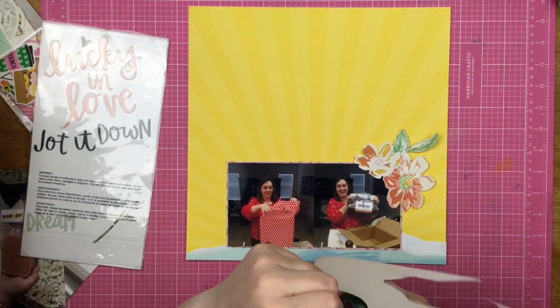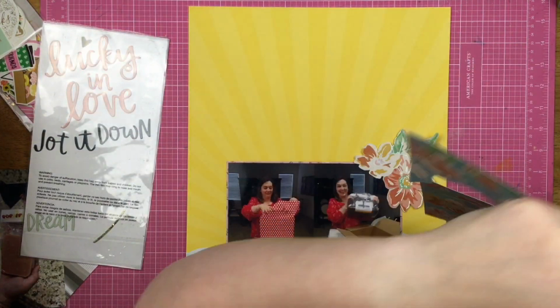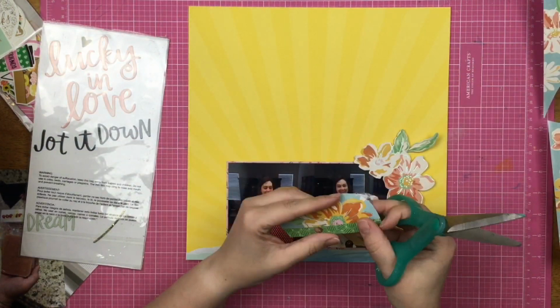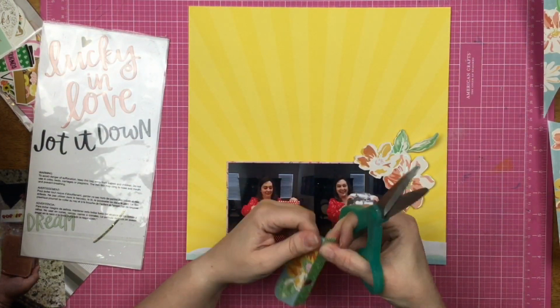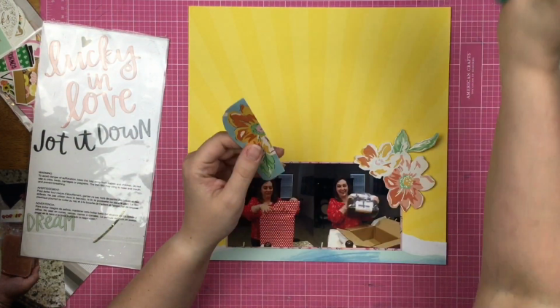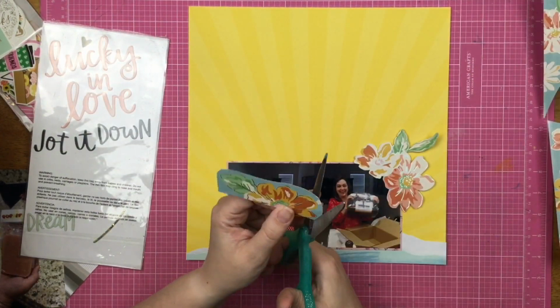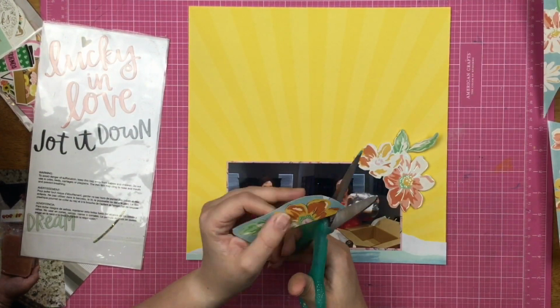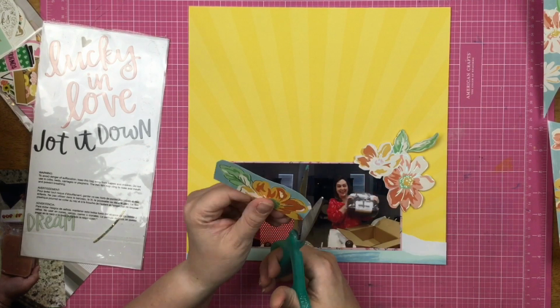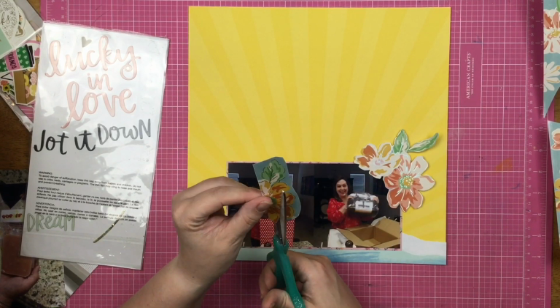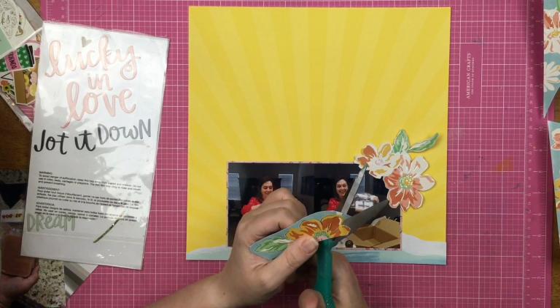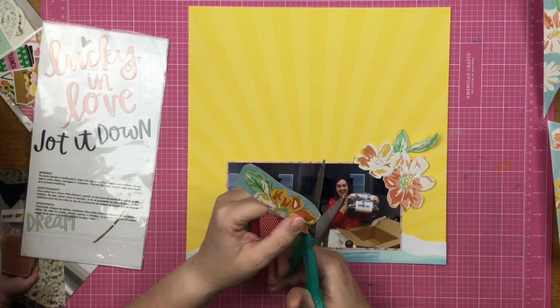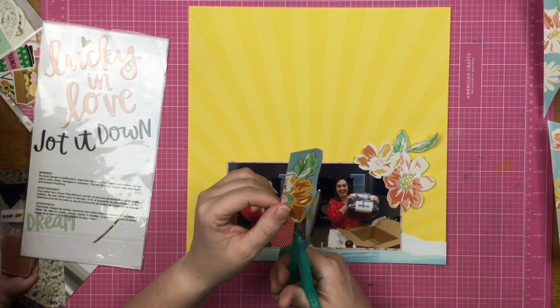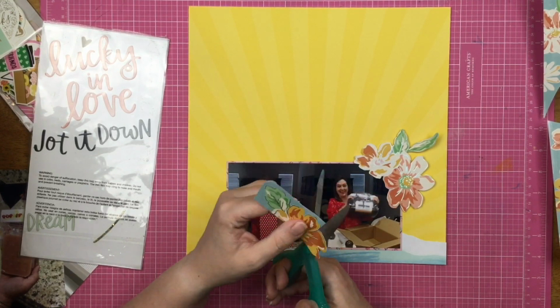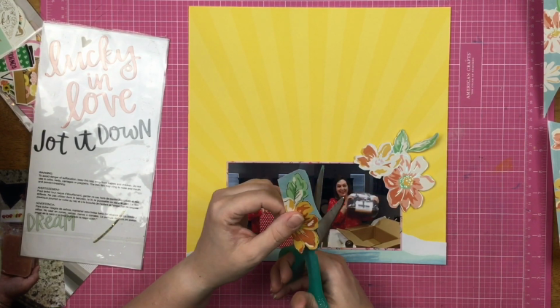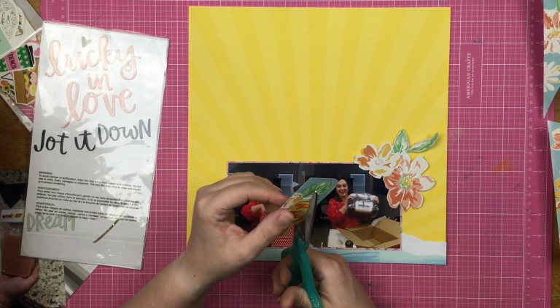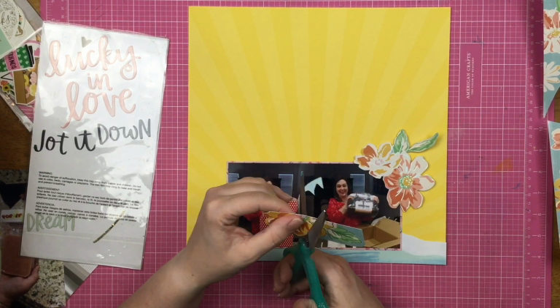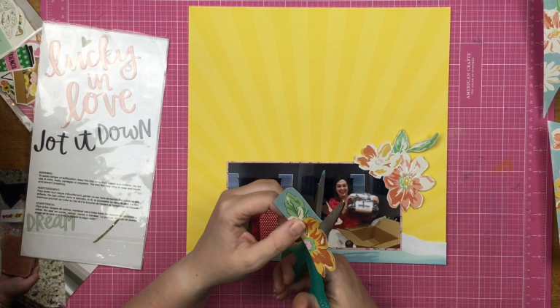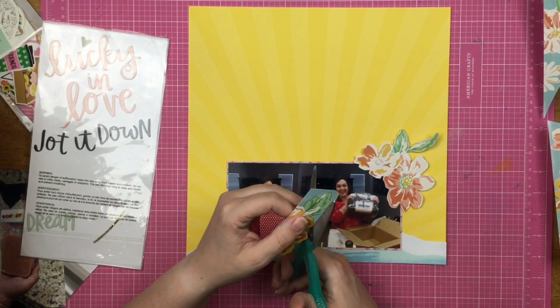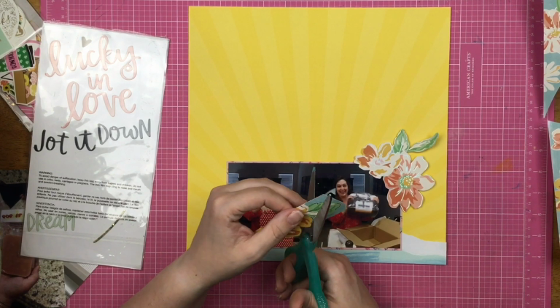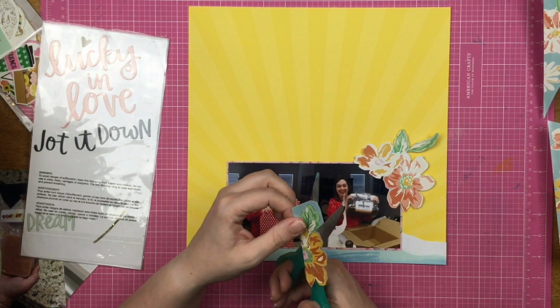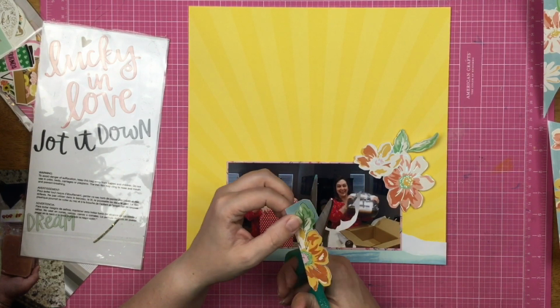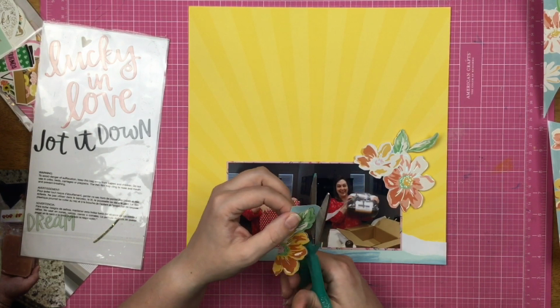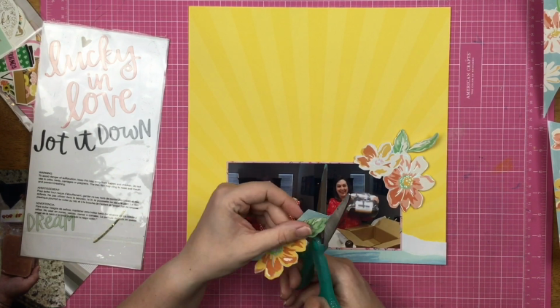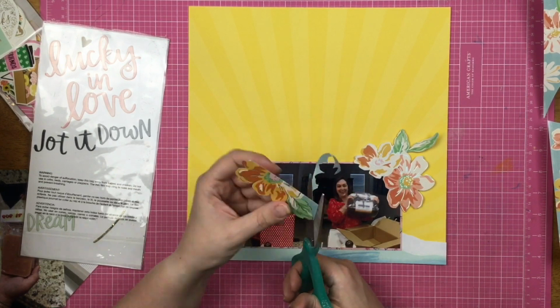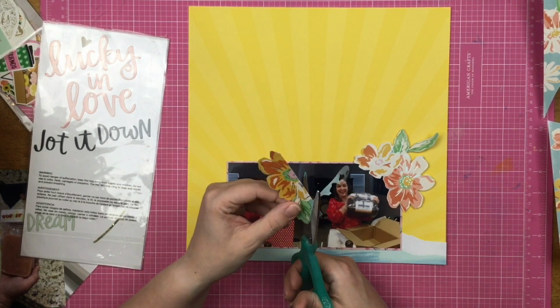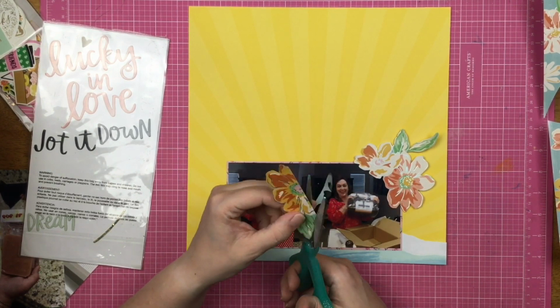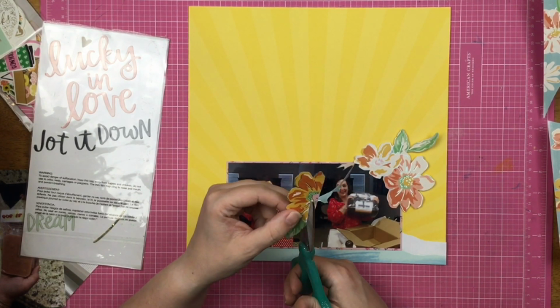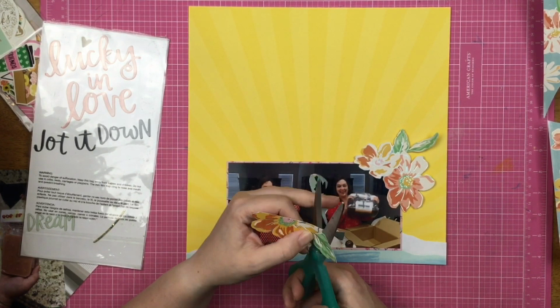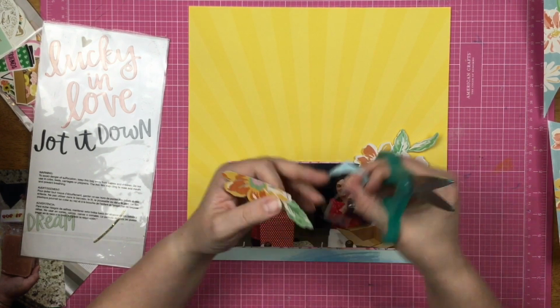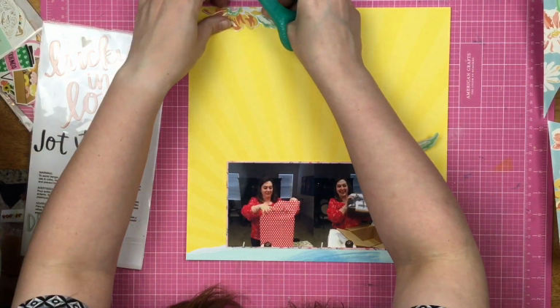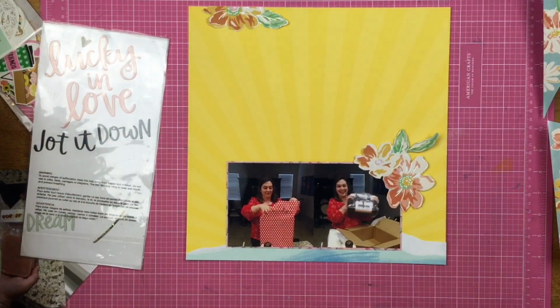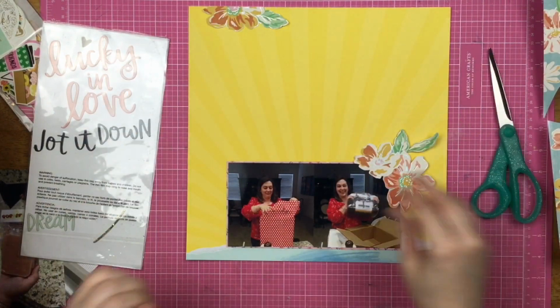If I feel like I need something else from my stash, I'm just going to go ahead and grab it. I'm probably not going to go out and buy something specific for layouts I'm making with these kits — I would probably just choose to do that layout at another time.